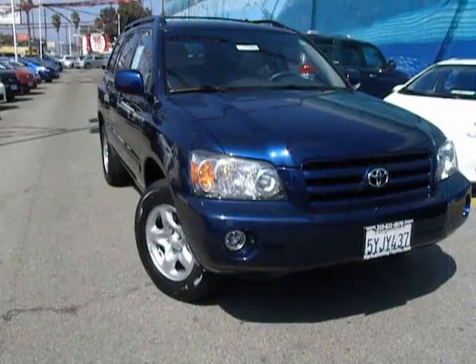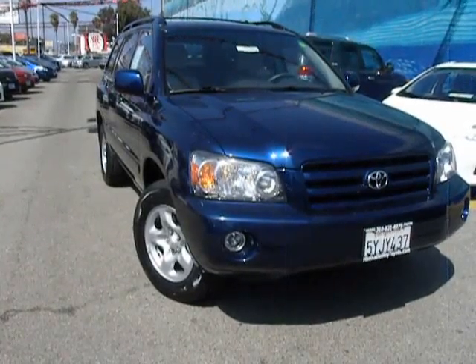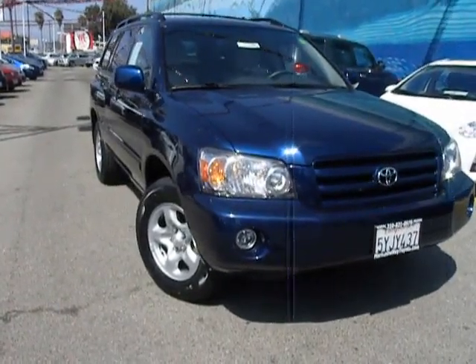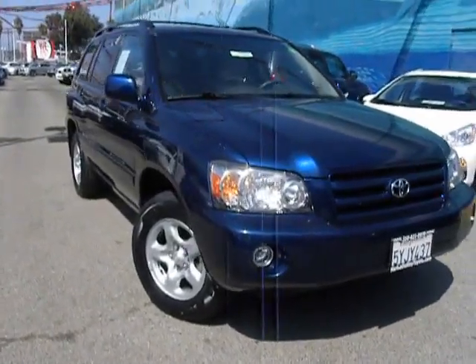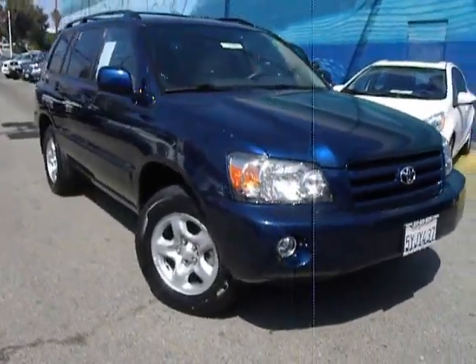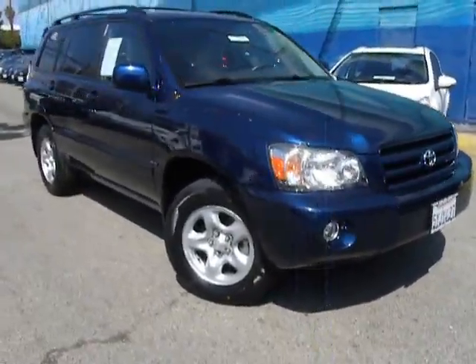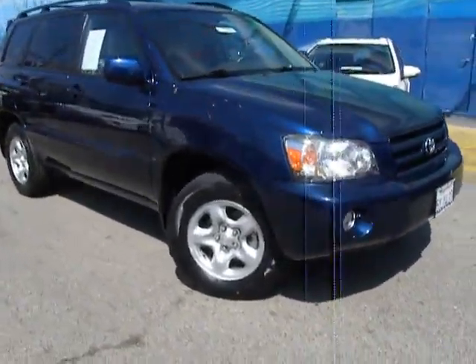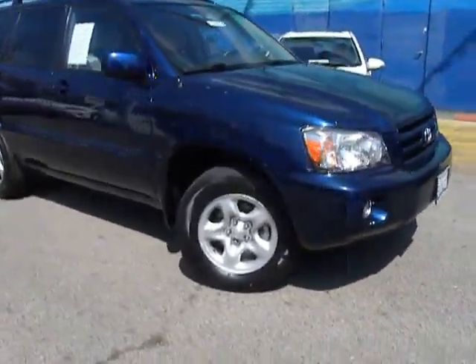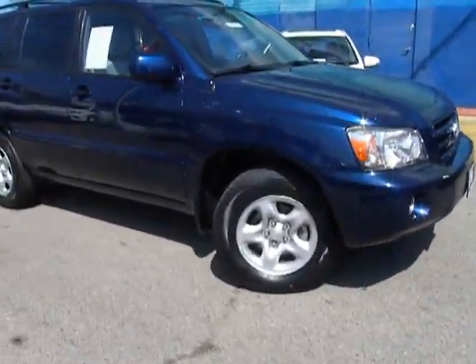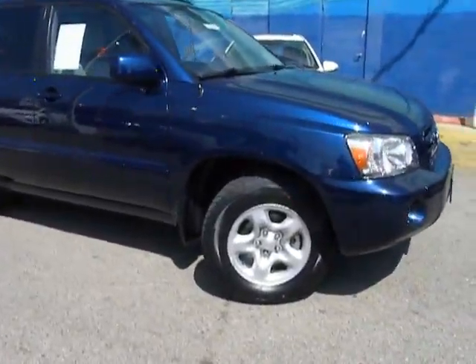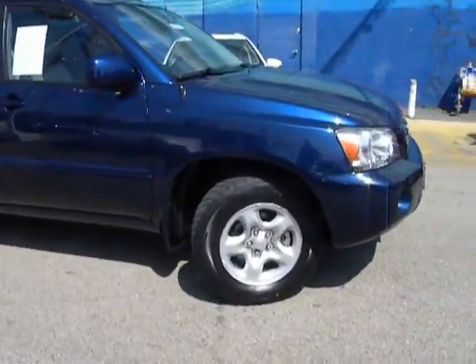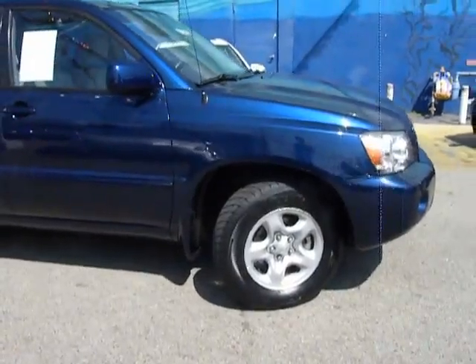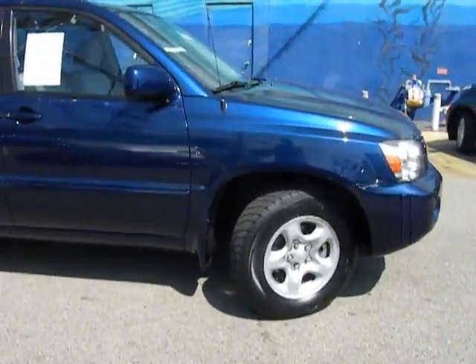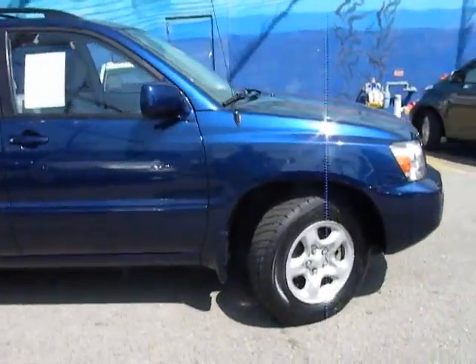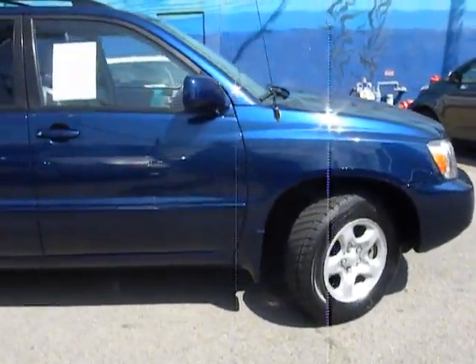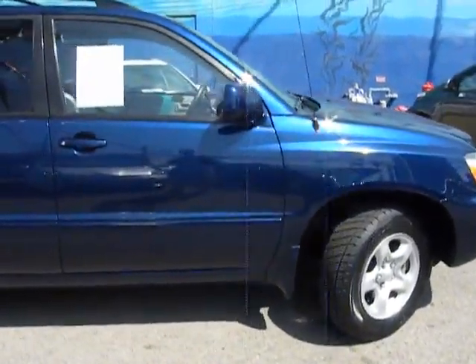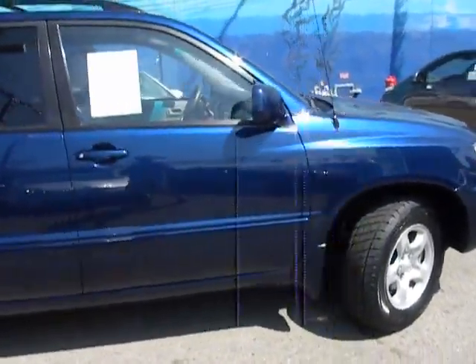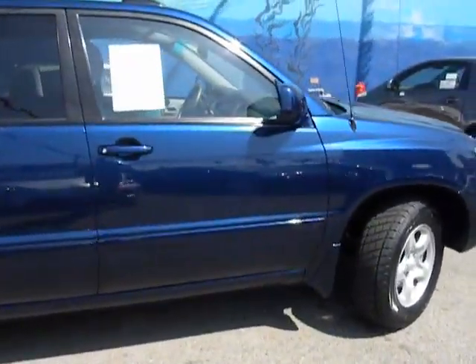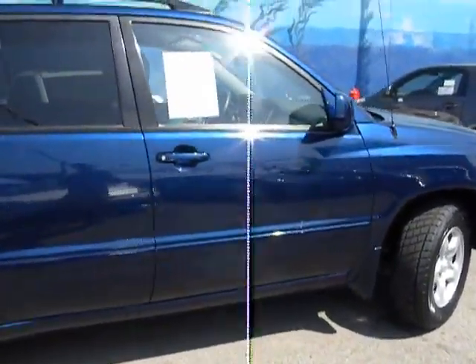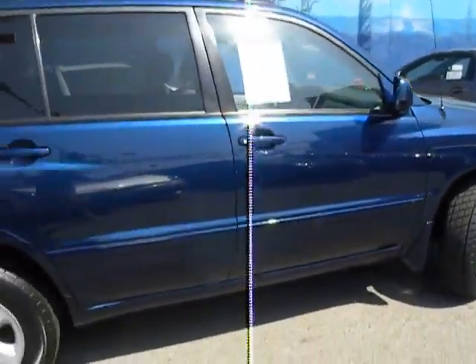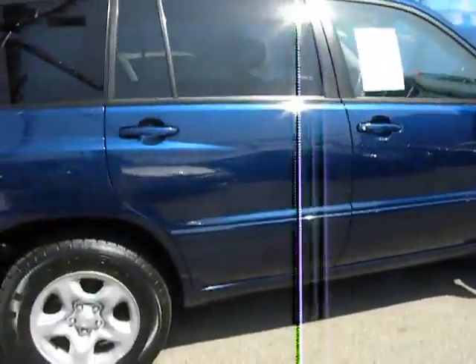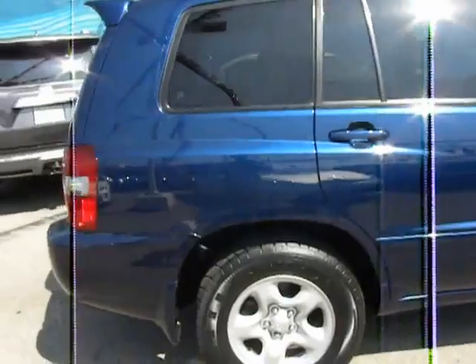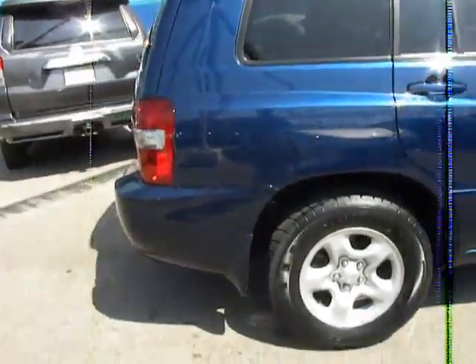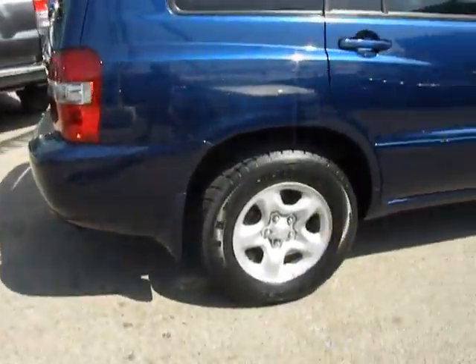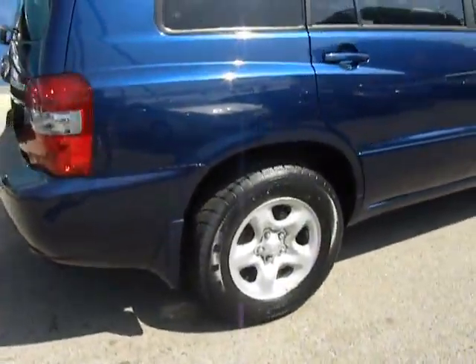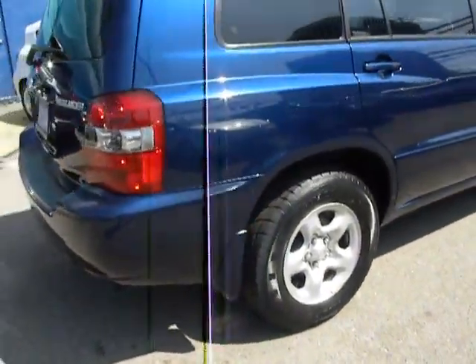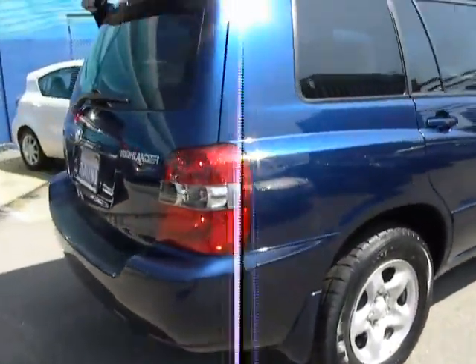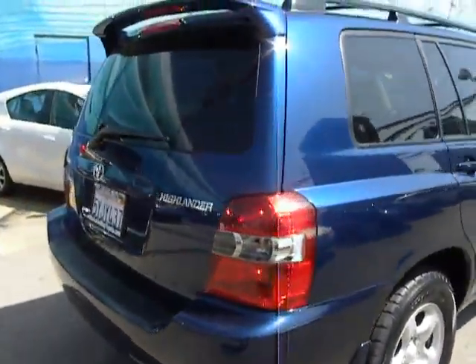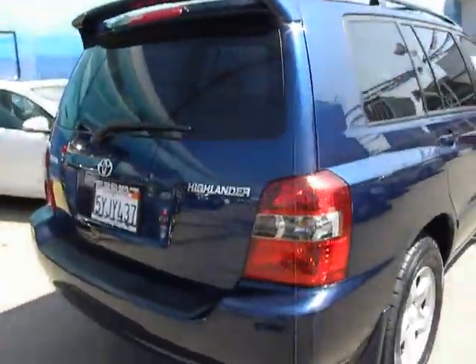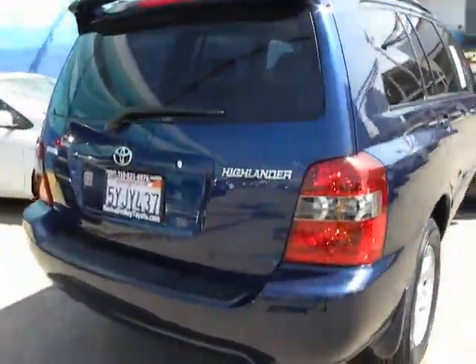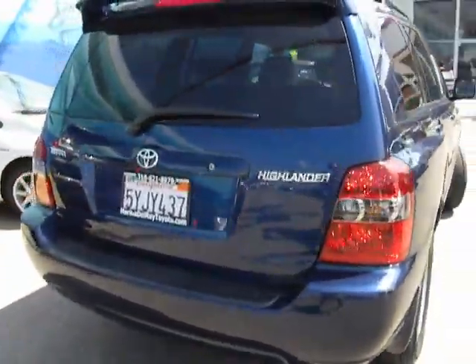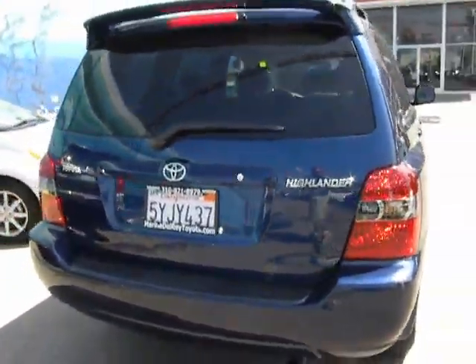The 2007 Highlander. The Highlander is the SUV that's thought of everything. The Highlander offers seating for up to seven and features Toyota's innovative center stow design. The second row bench seat folds away, leaving a pair of captain's chairs.